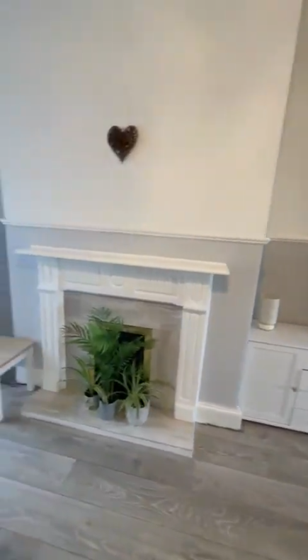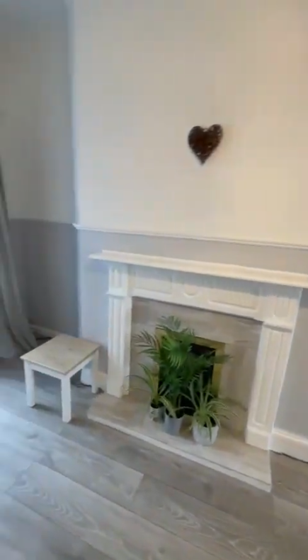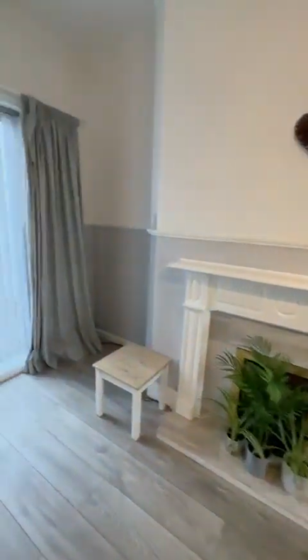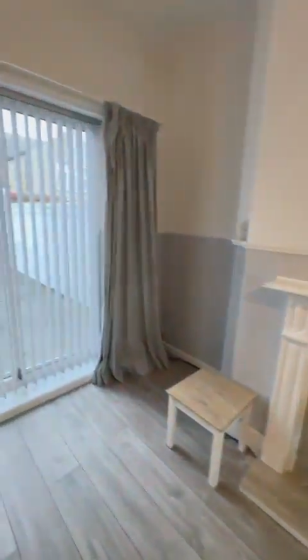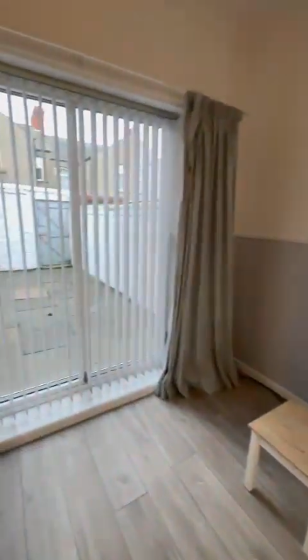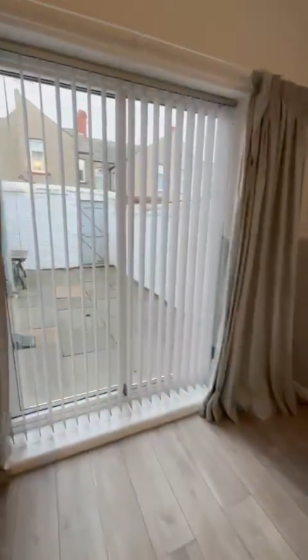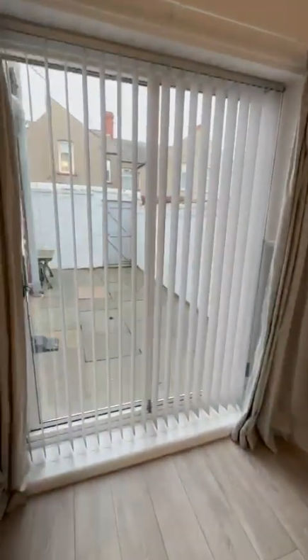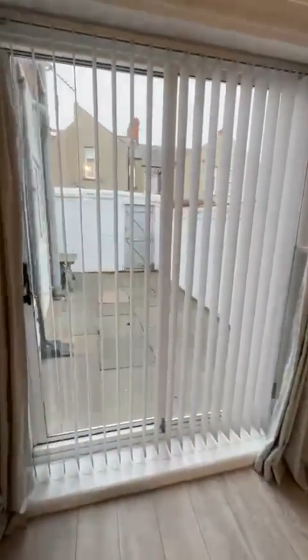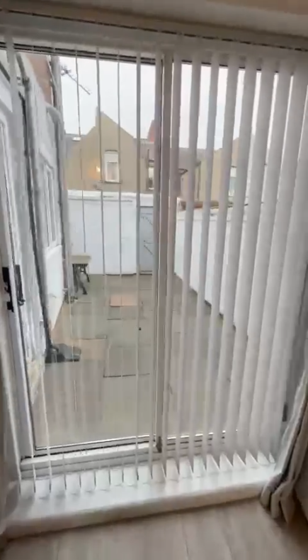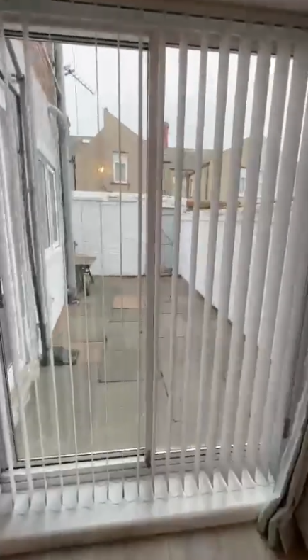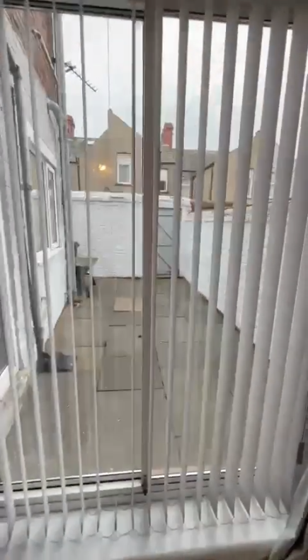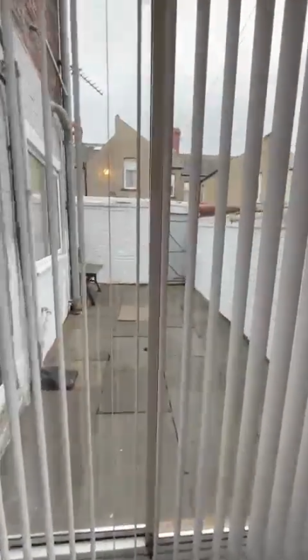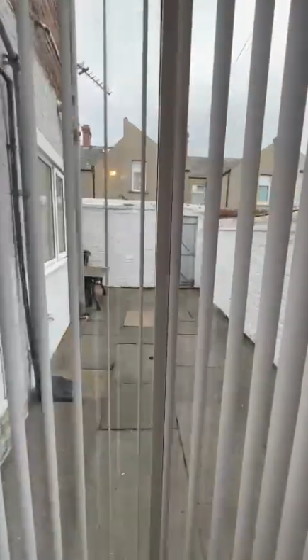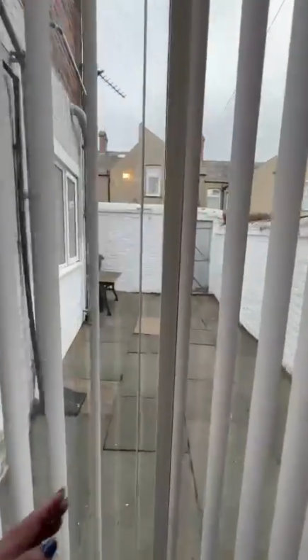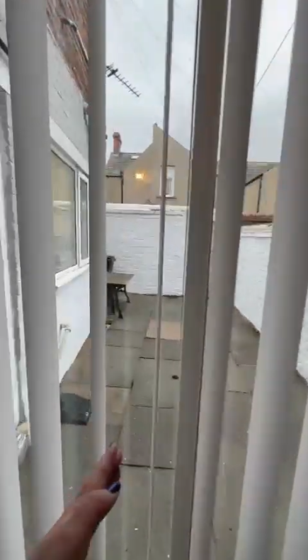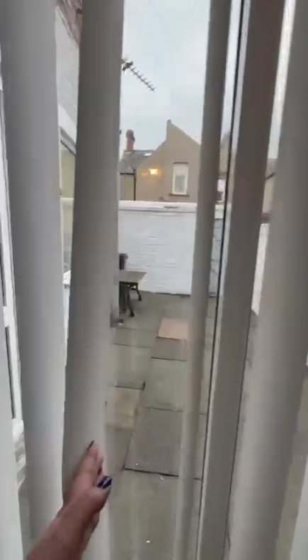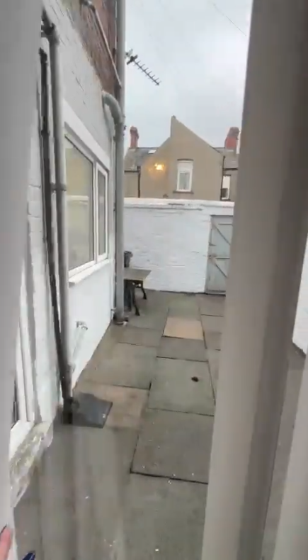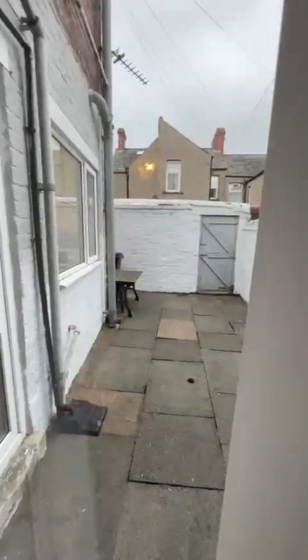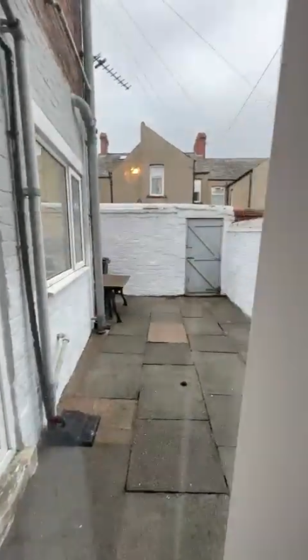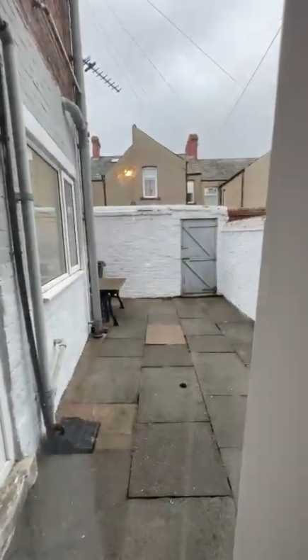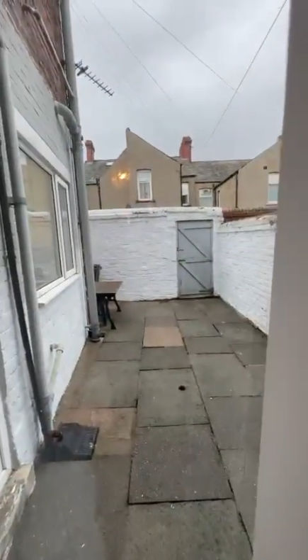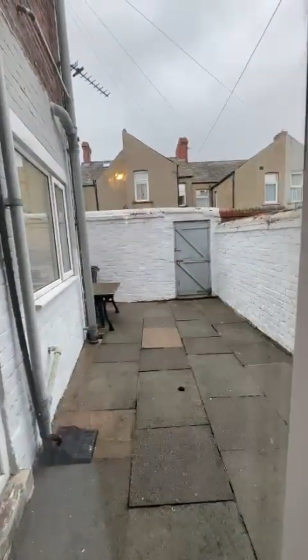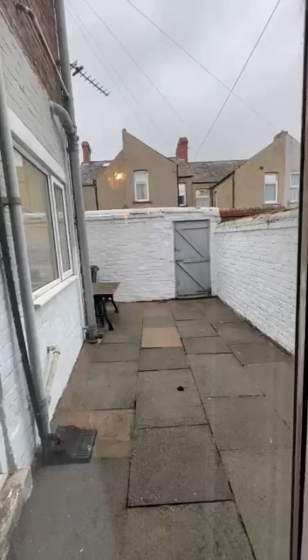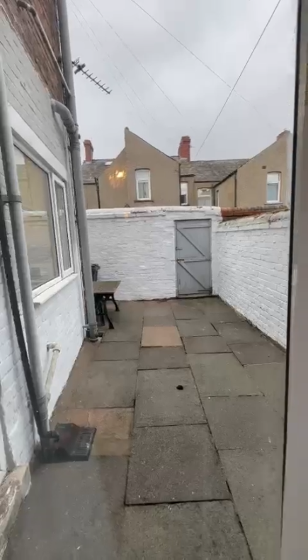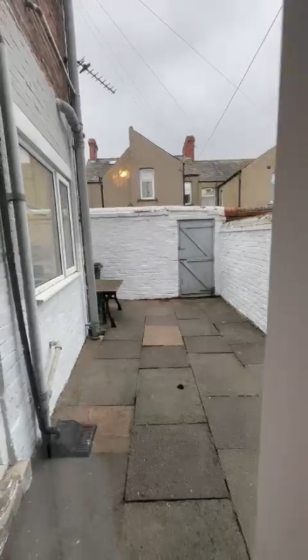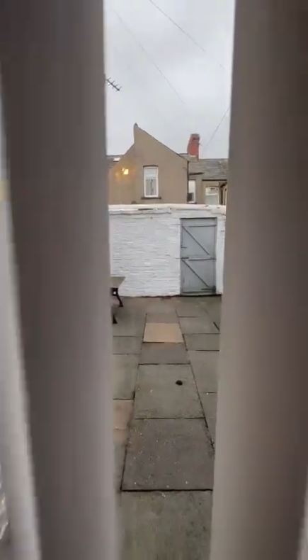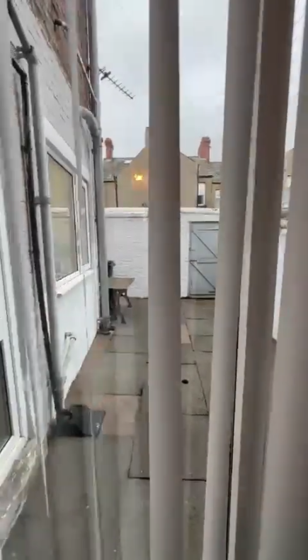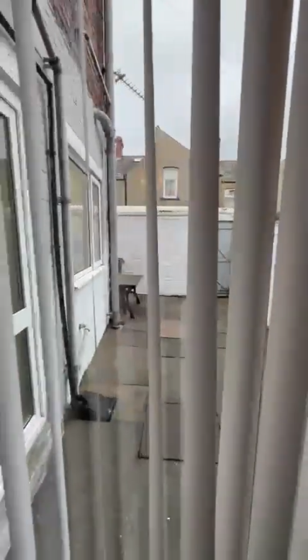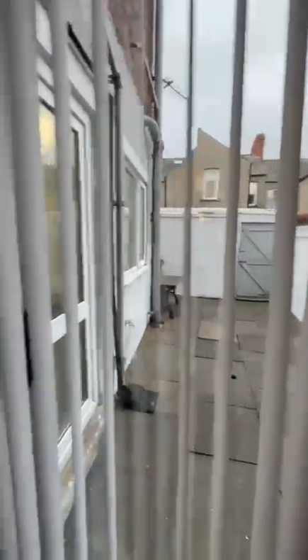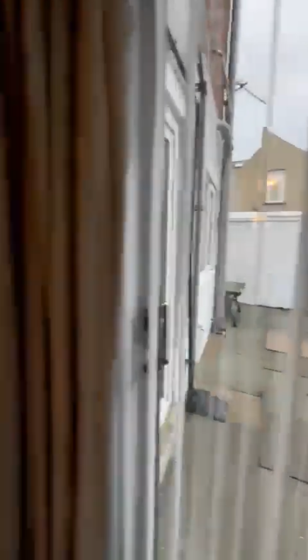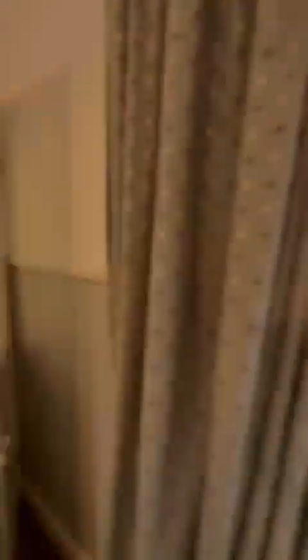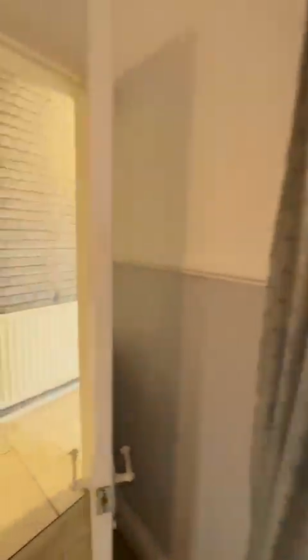There's a fireplace there, and then you've got patio doors out onto quite a large yard that goes around the corner and wraps around as well, which is good.